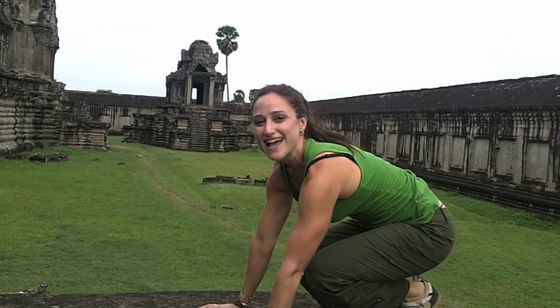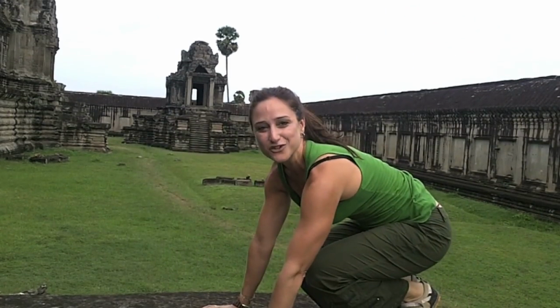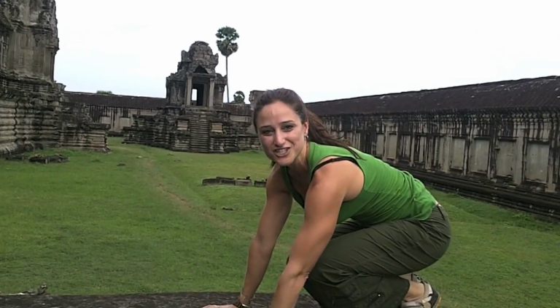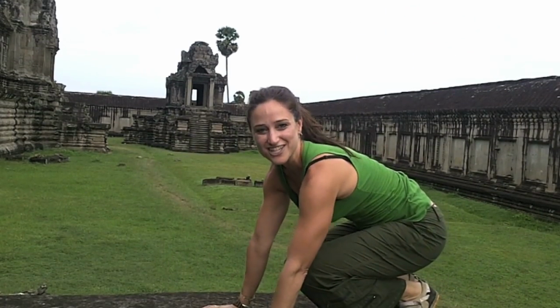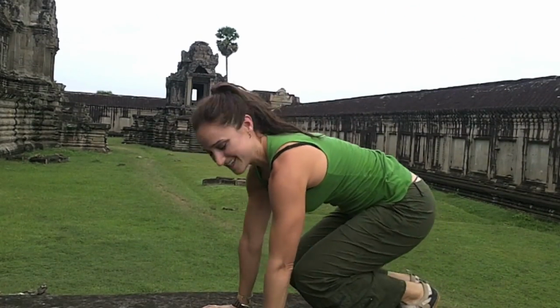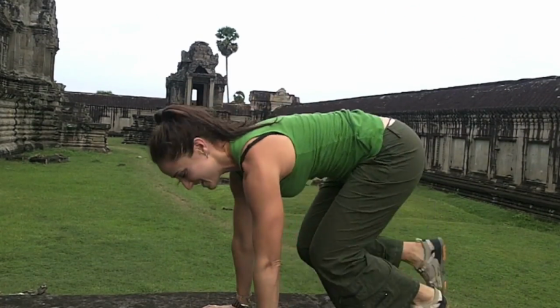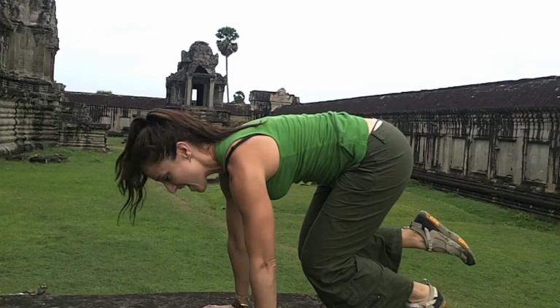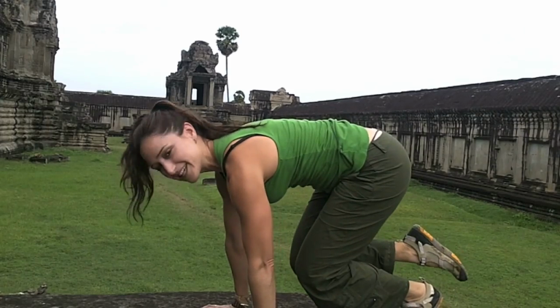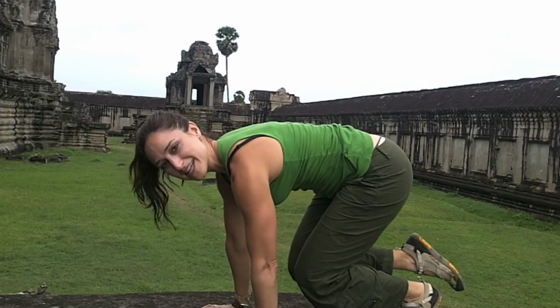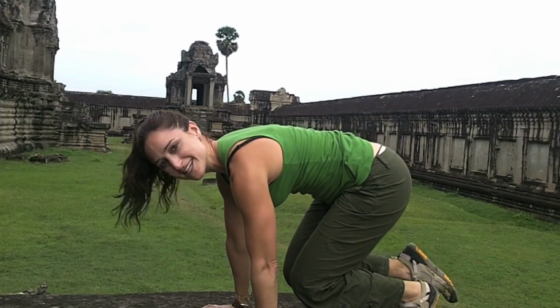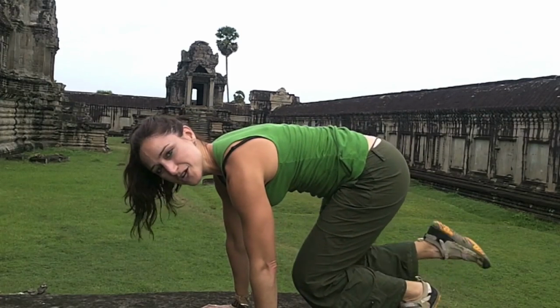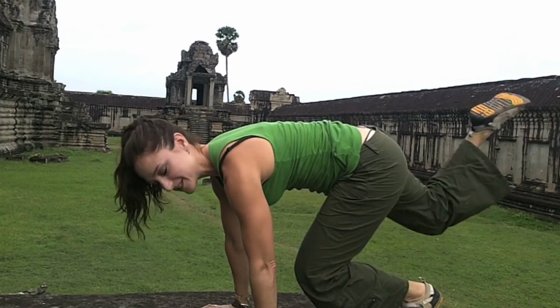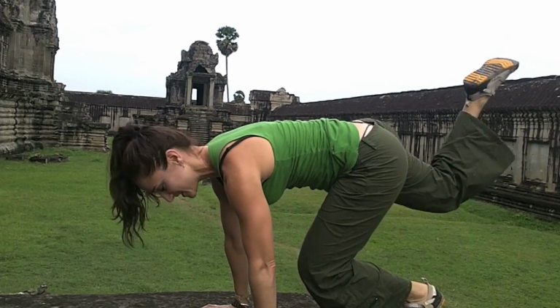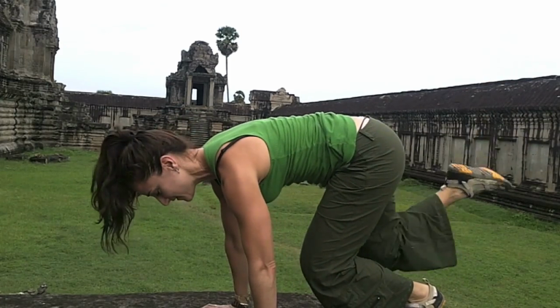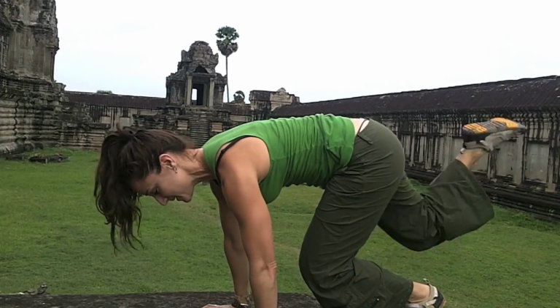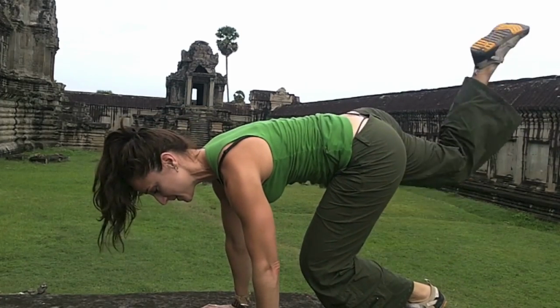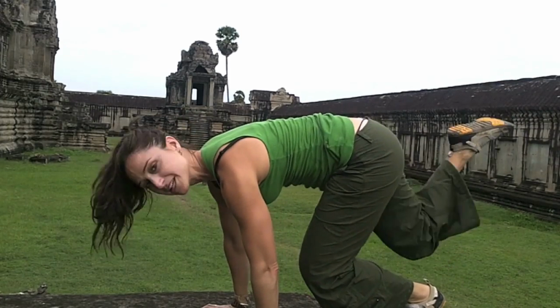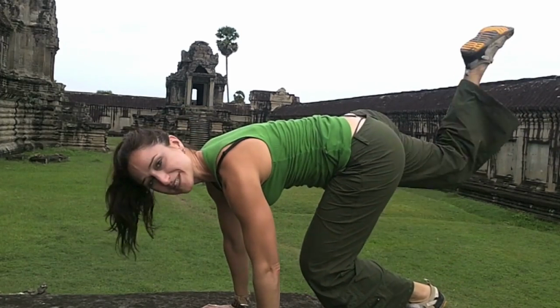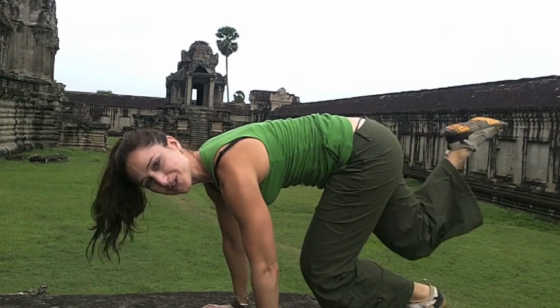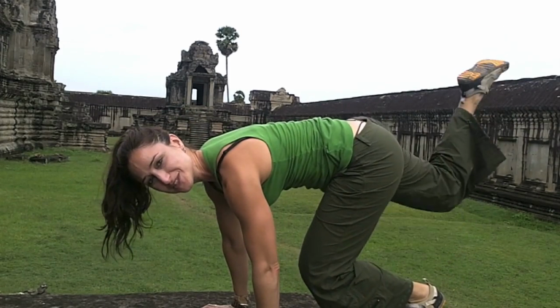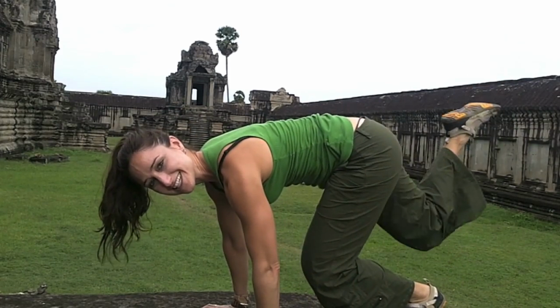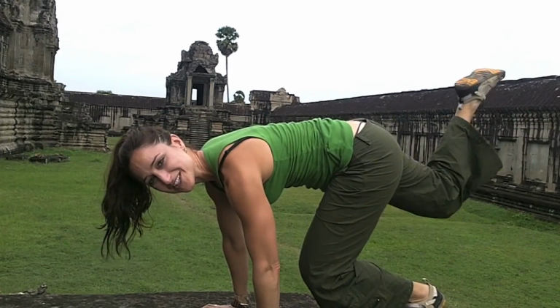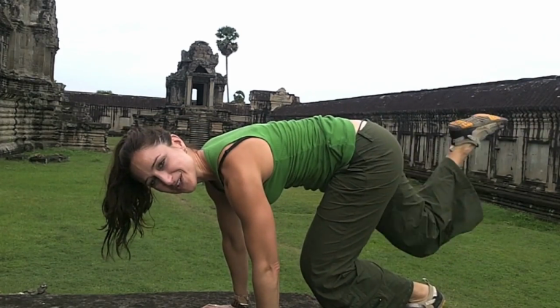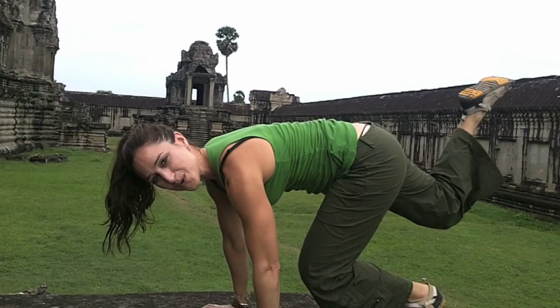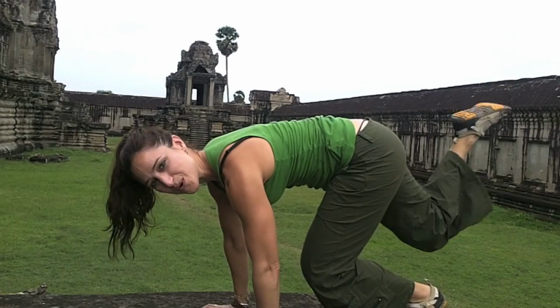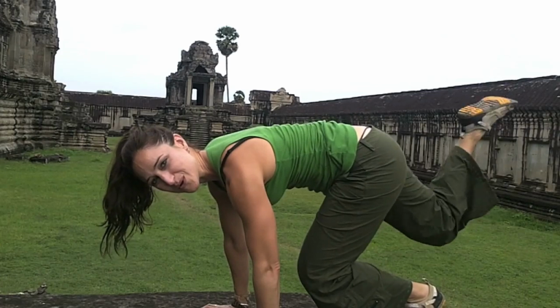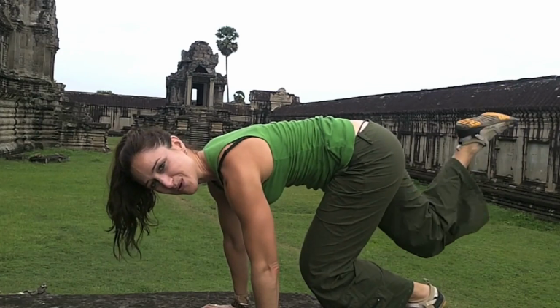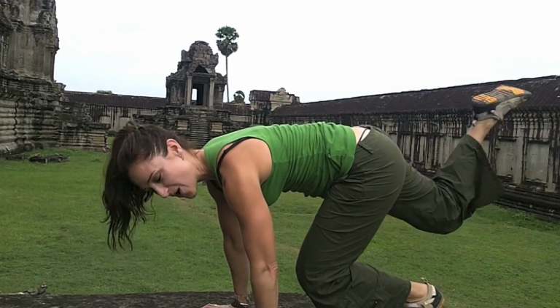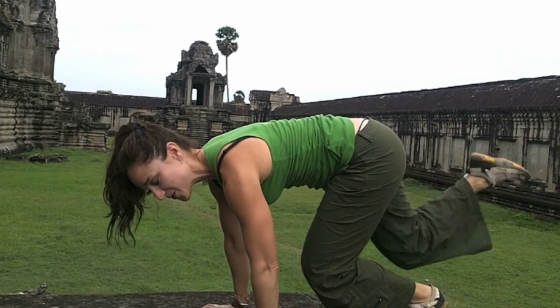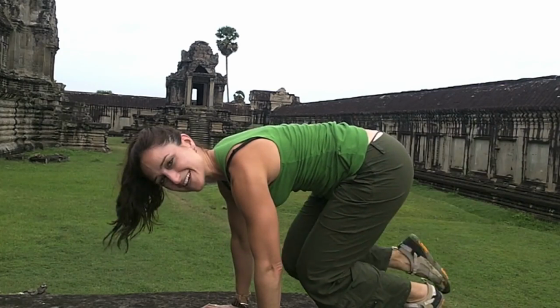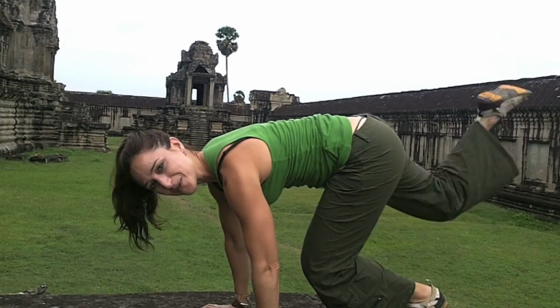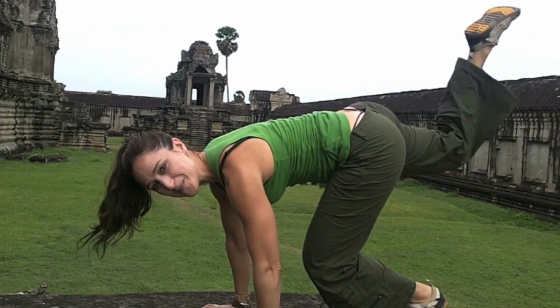And then of course change sides. Other leg is bent, we start just to lift it, squeezing through the glutes, all the way down and all the way up.